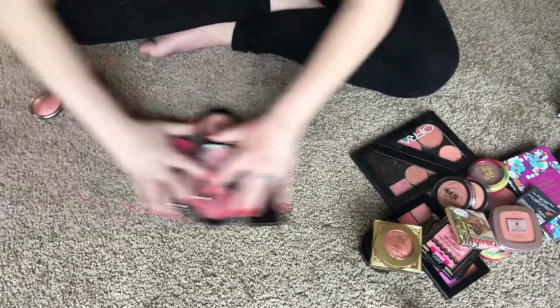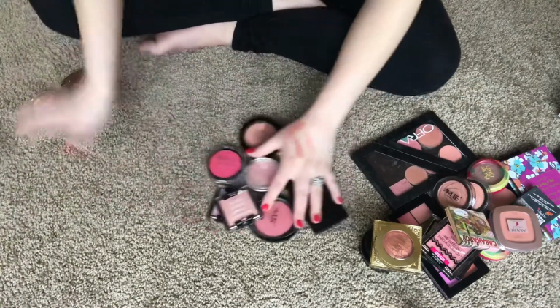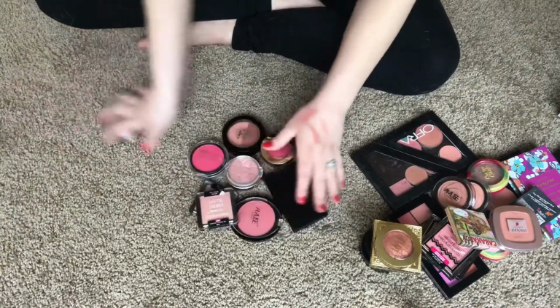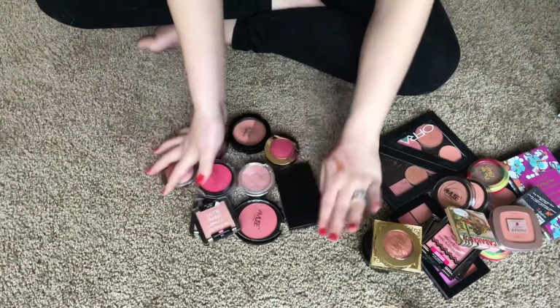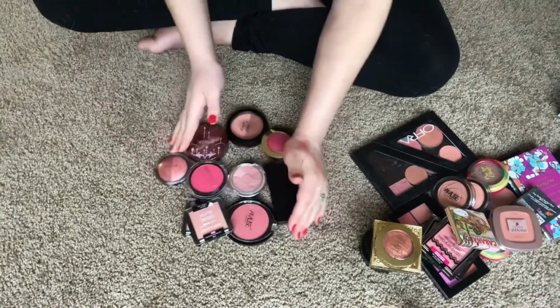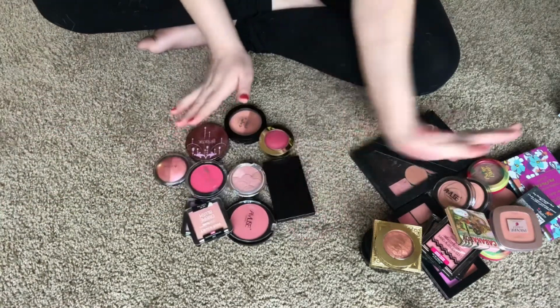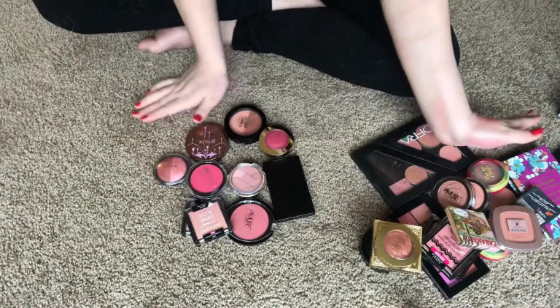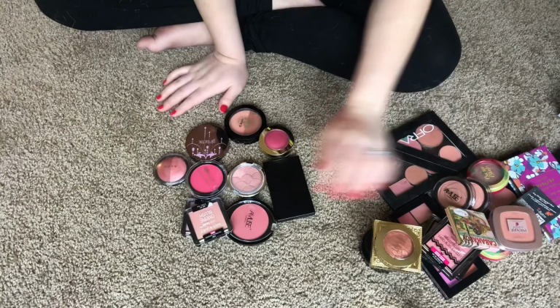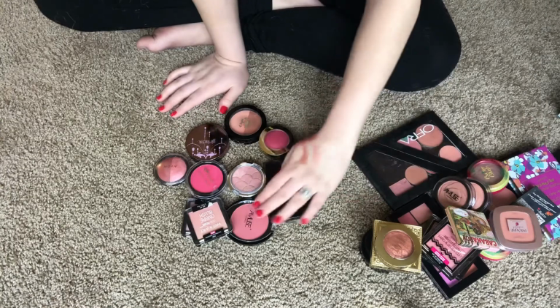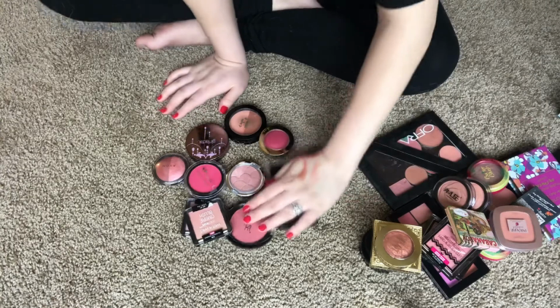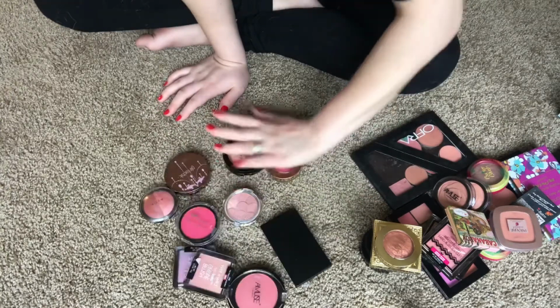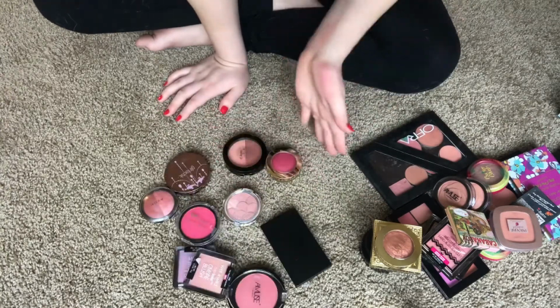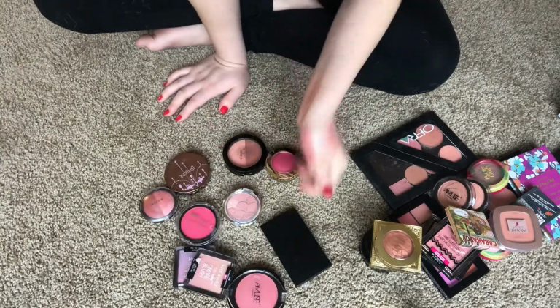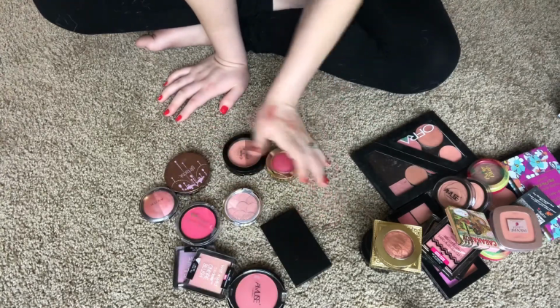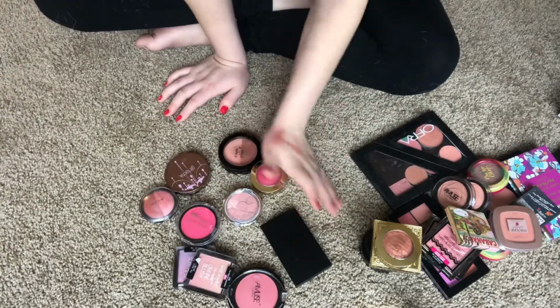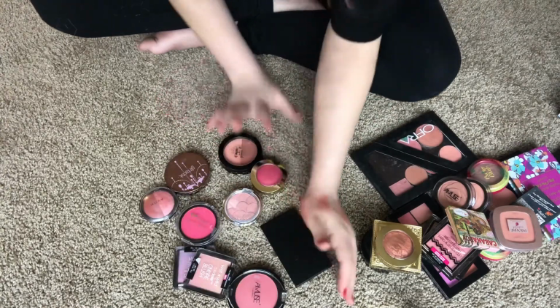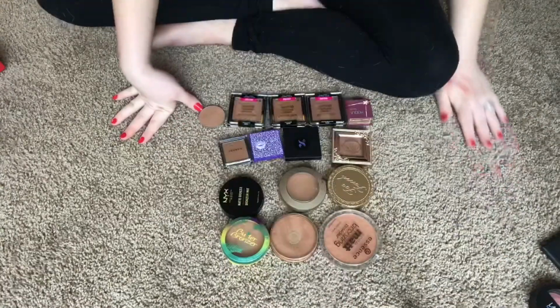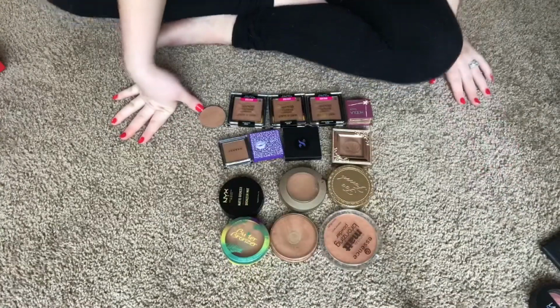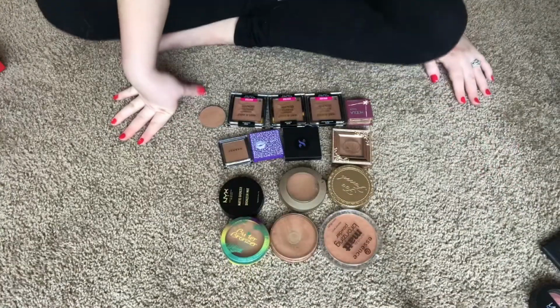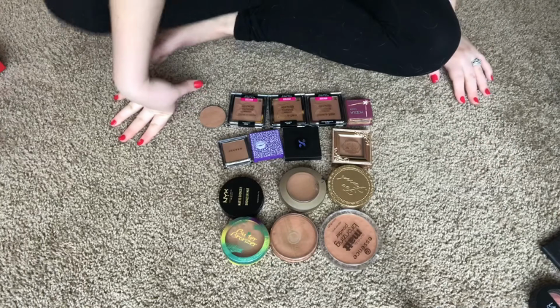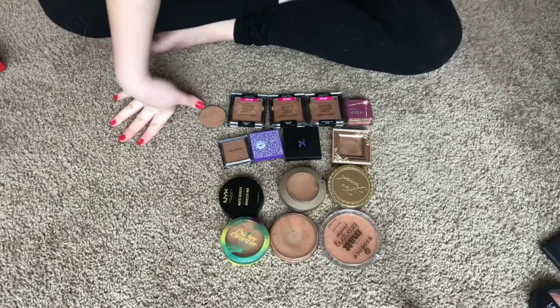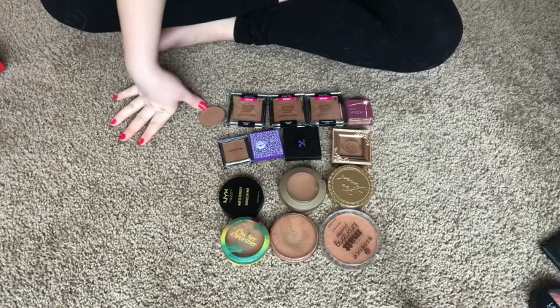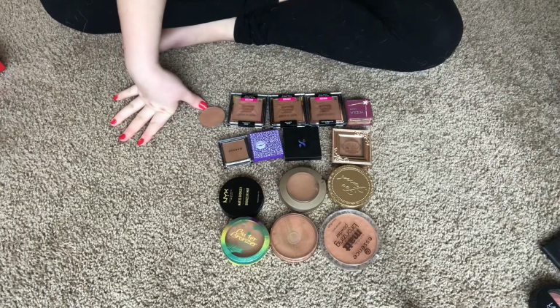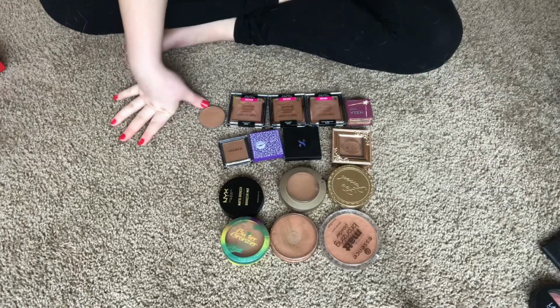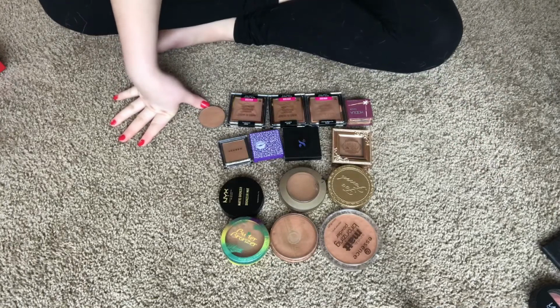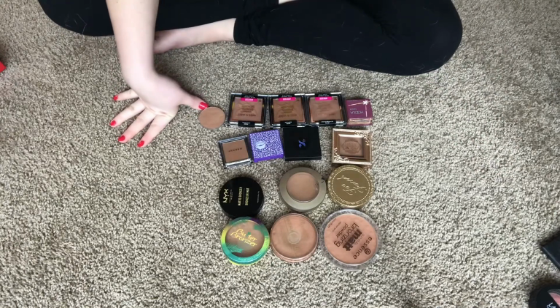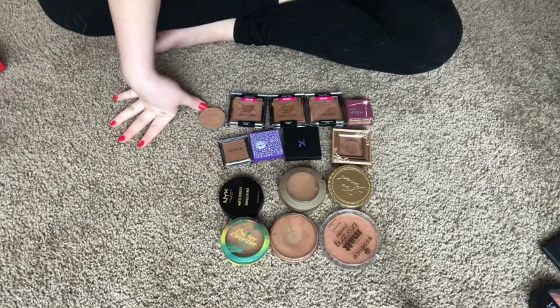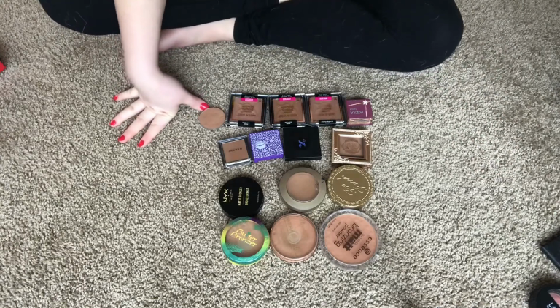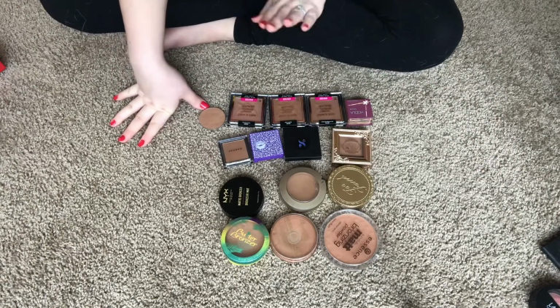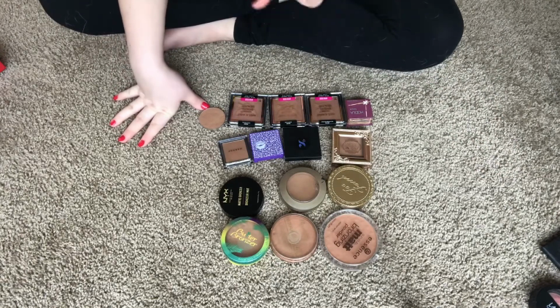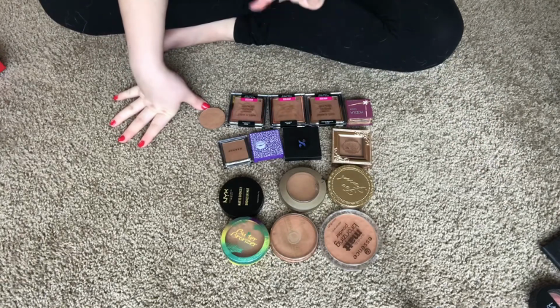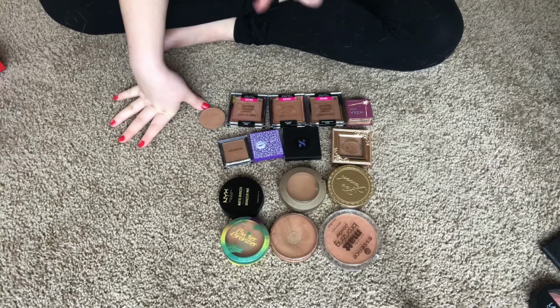So that's not bad — we're getting rid of all of these and keeping all of these. We're getting rid of 10 blushes total, which is not bad at all. Now moving on to bronzers — I can tell you right off the bat I don't have very many and I'll probably be keeping a lot of these.